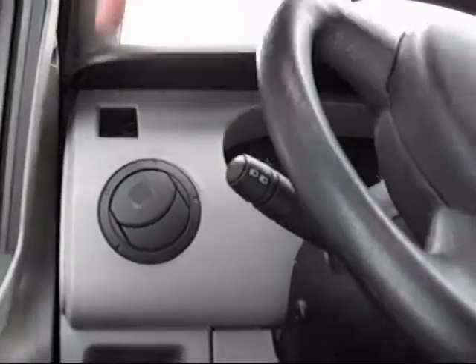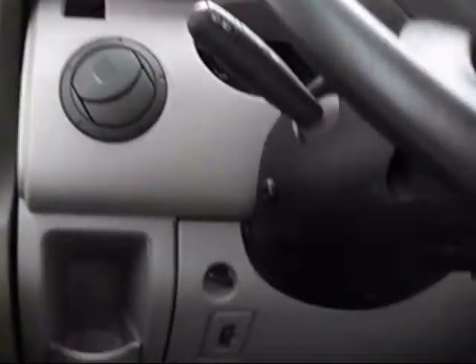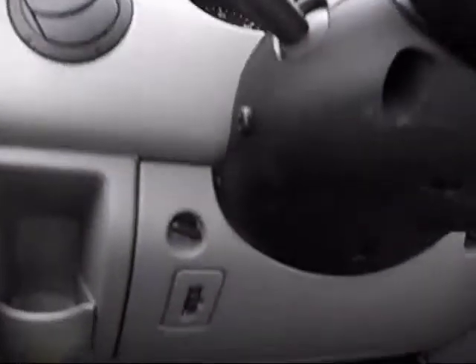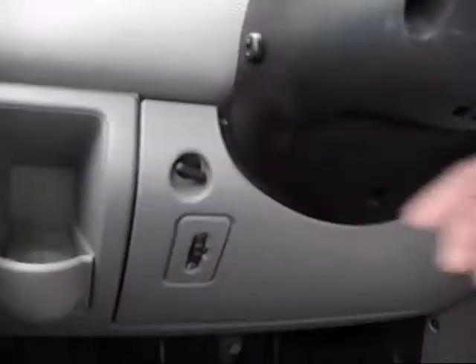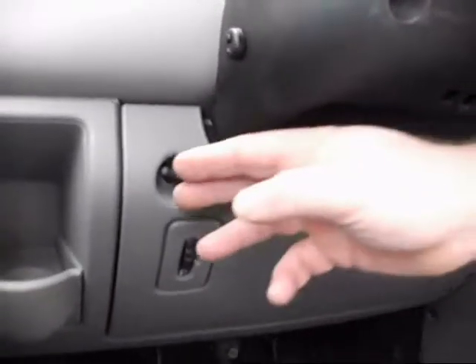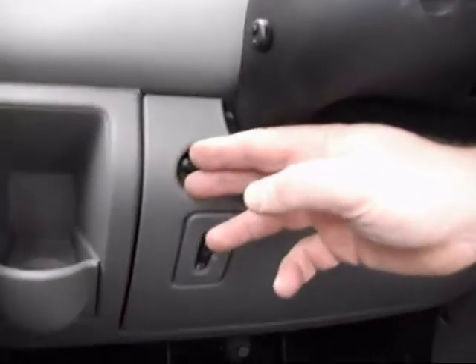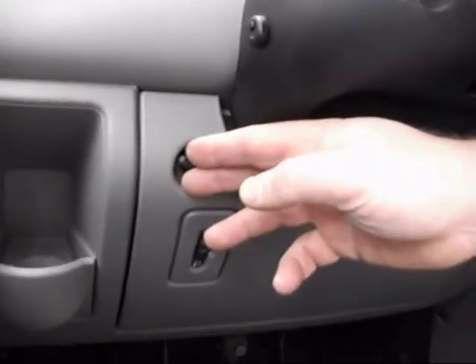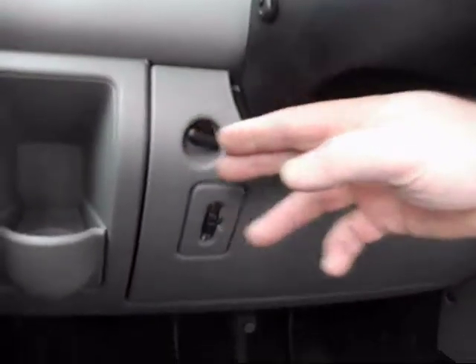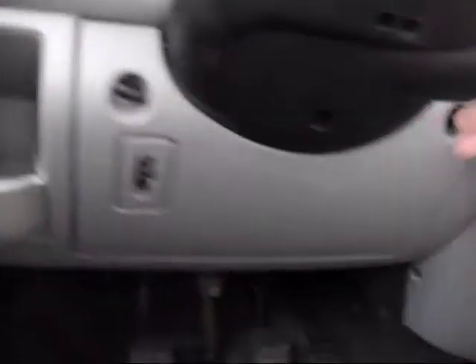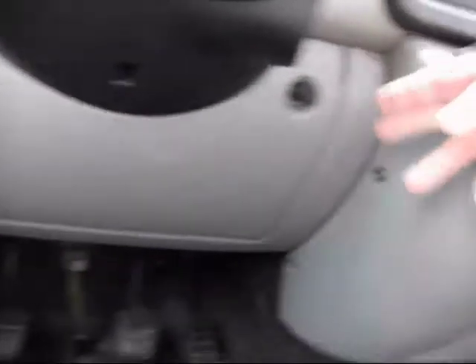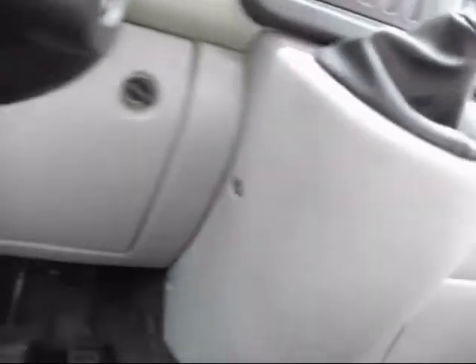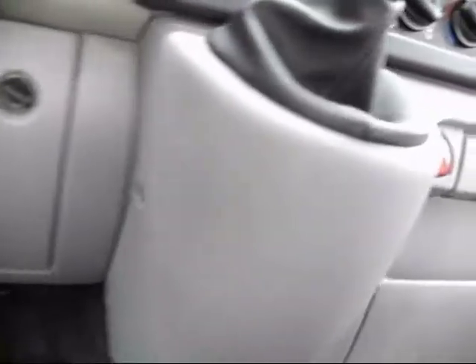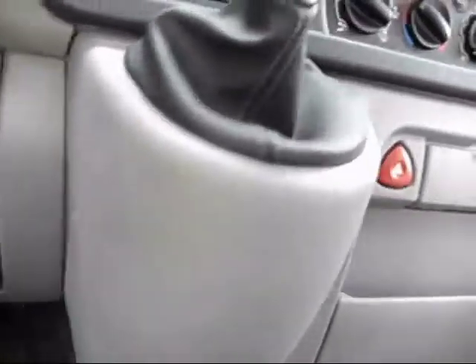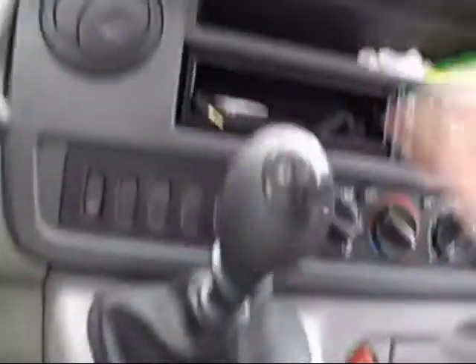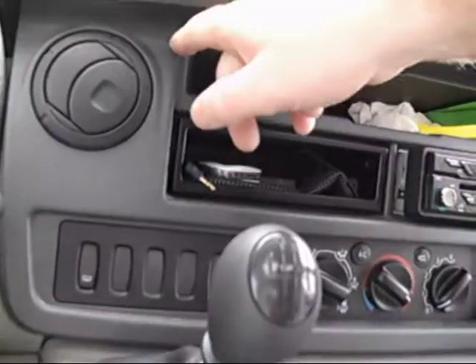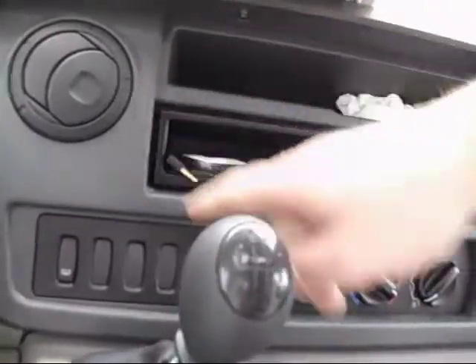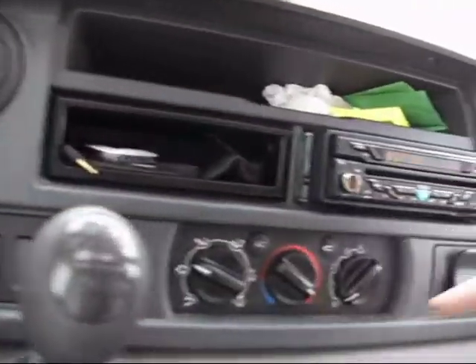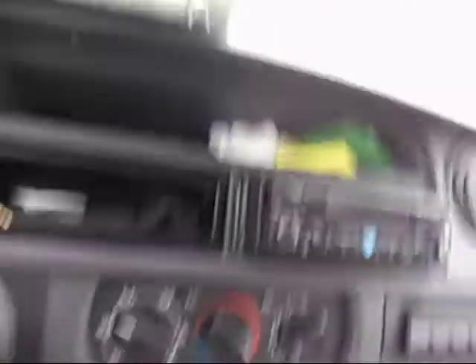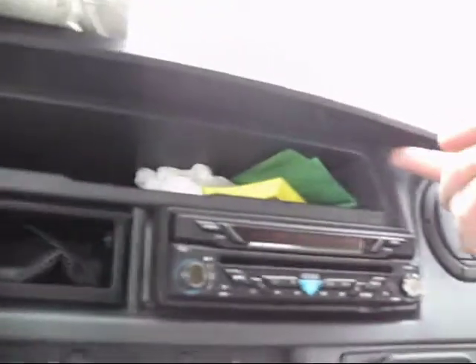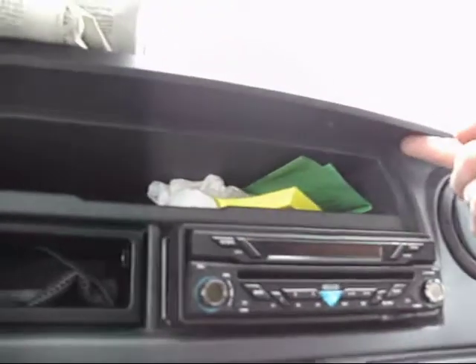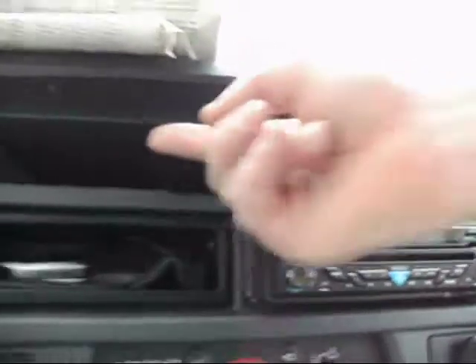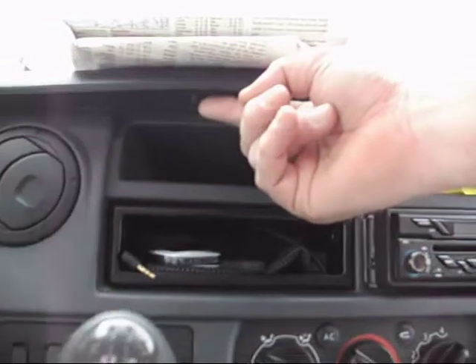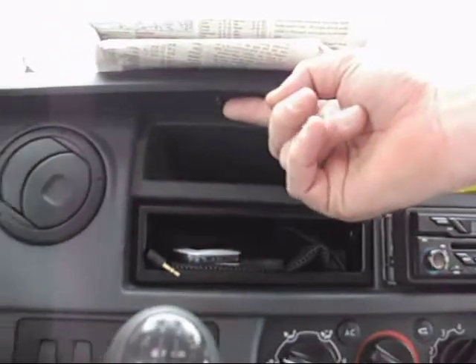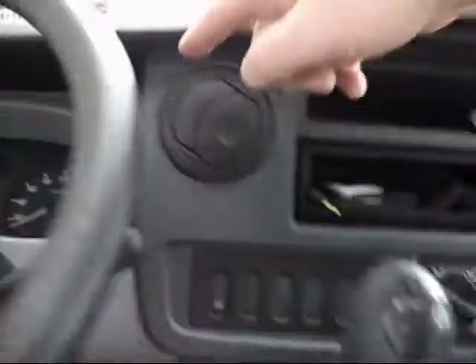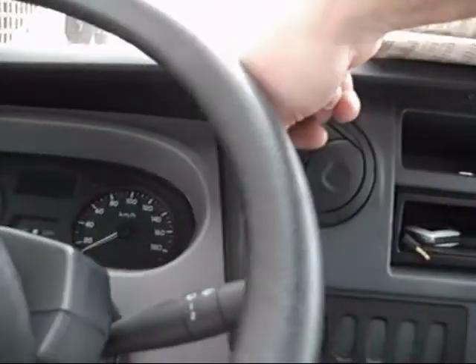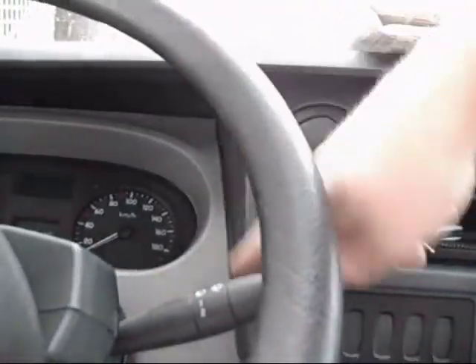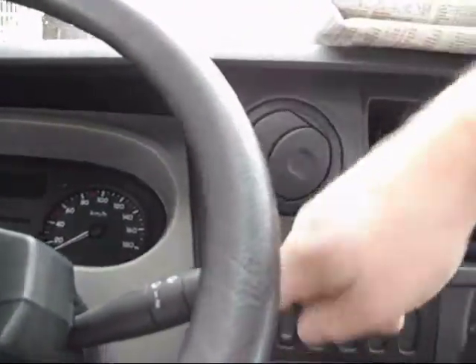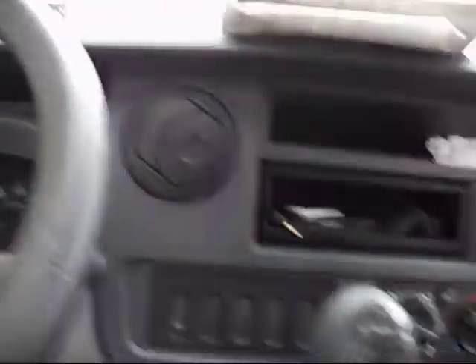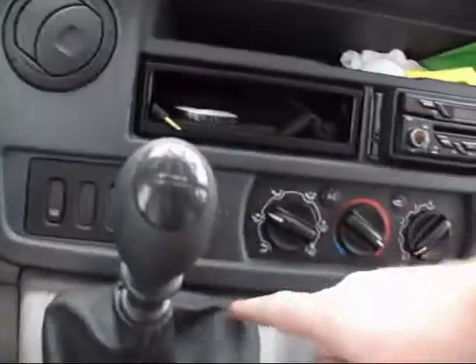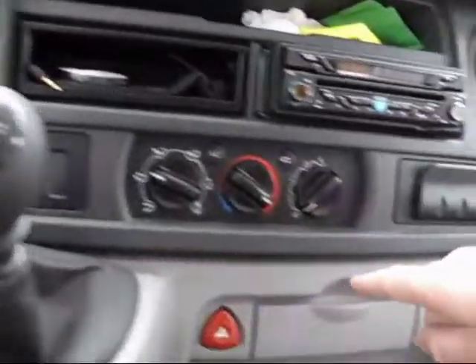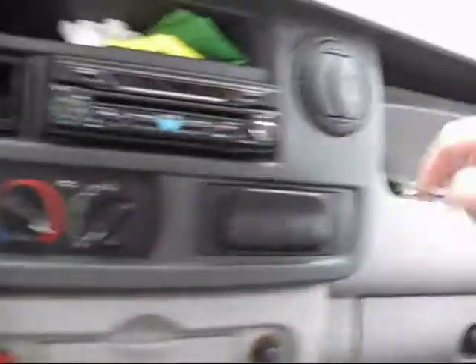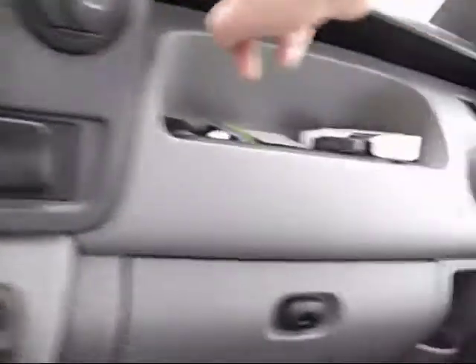The fuse box opens up by releasing these buttons here. When you have done that, you can release this whole black section. There are two screws: one up here, one down here, one over here, and one on that side.